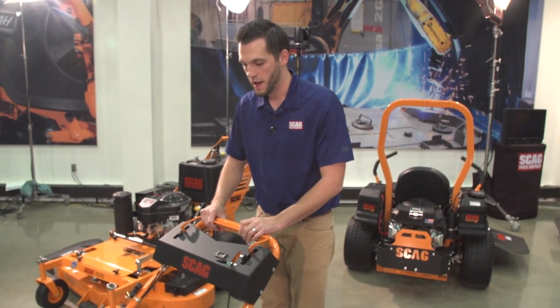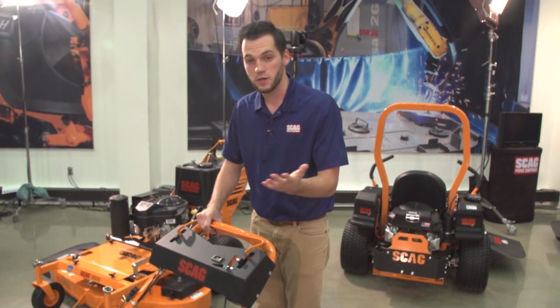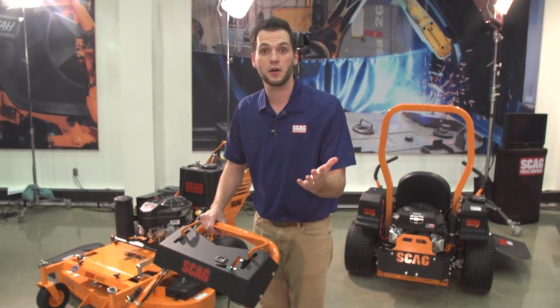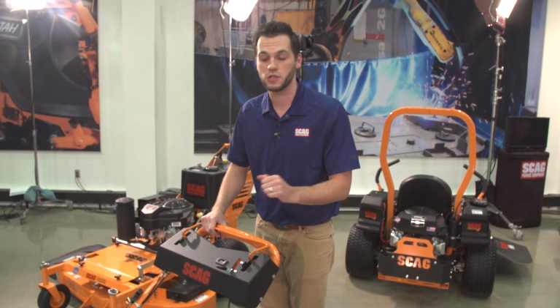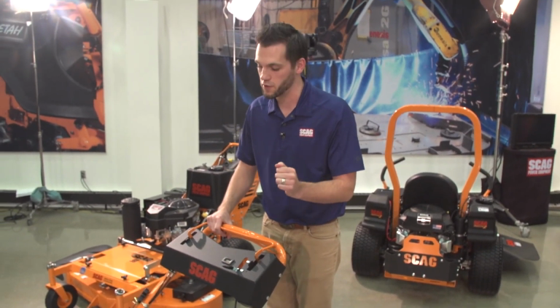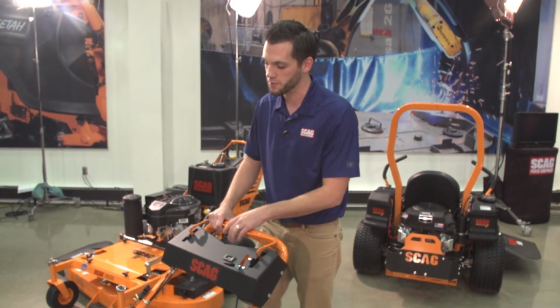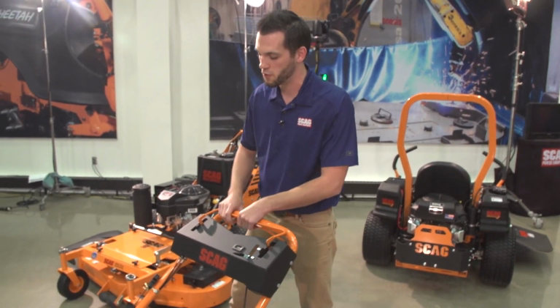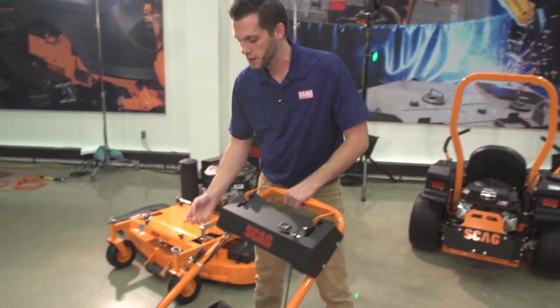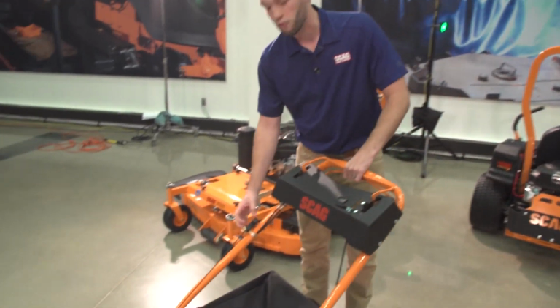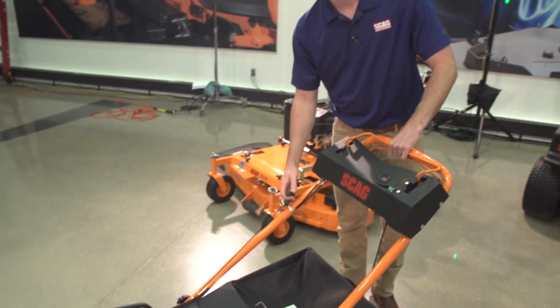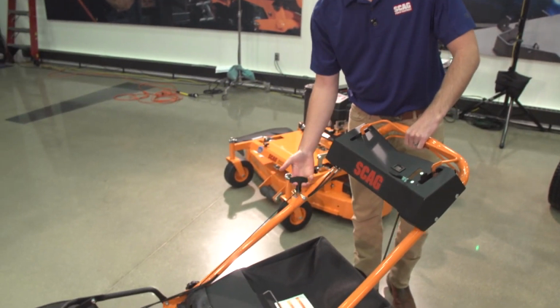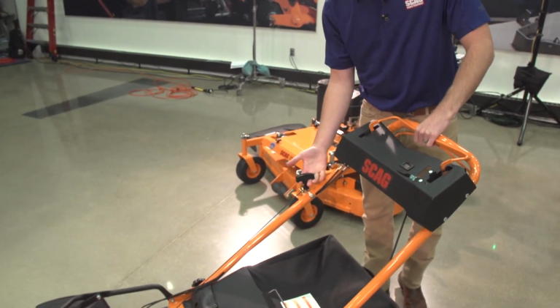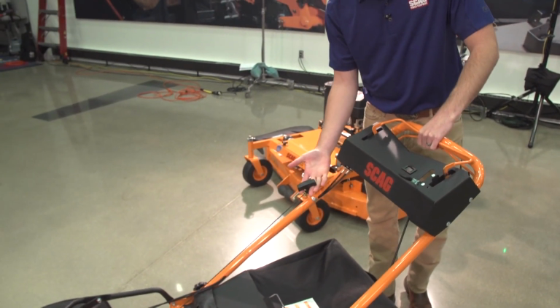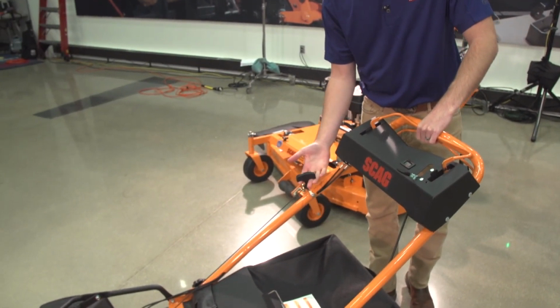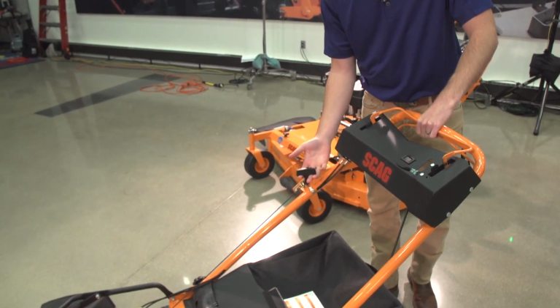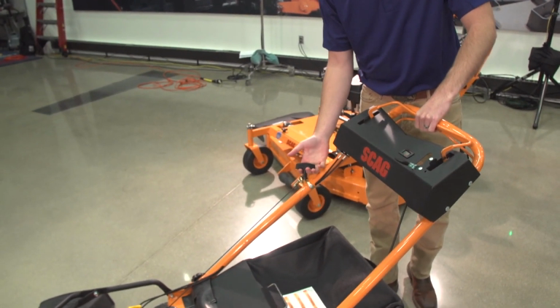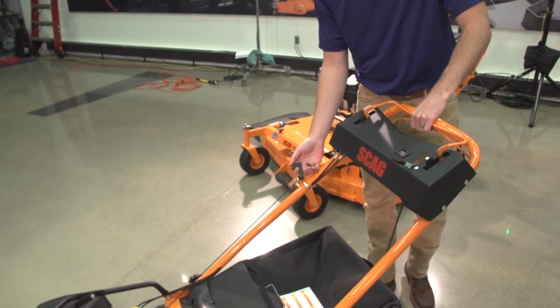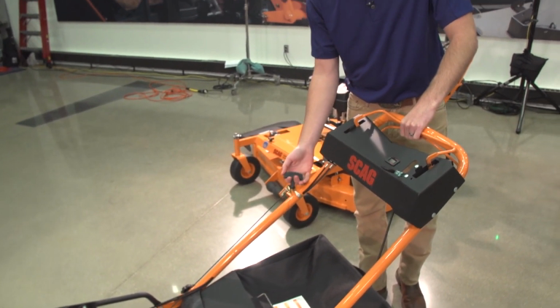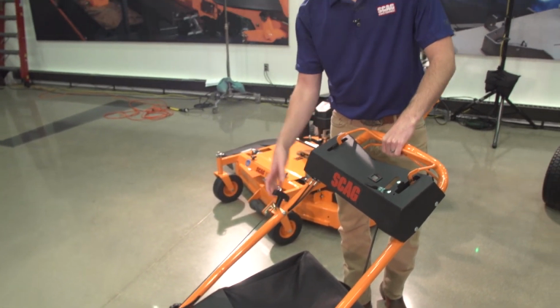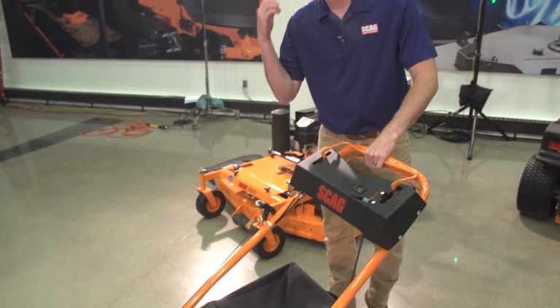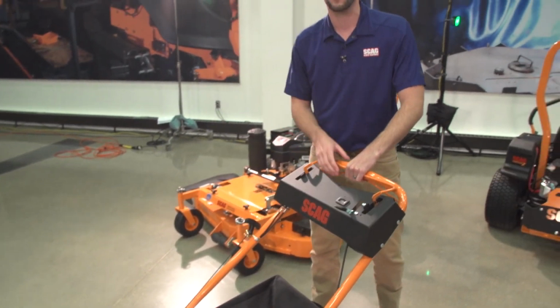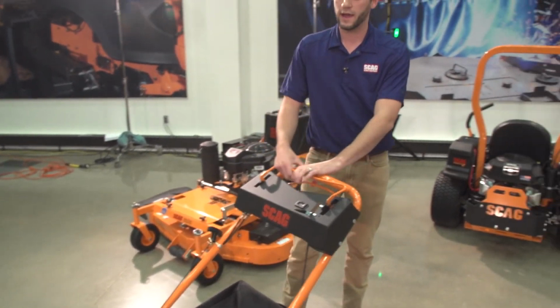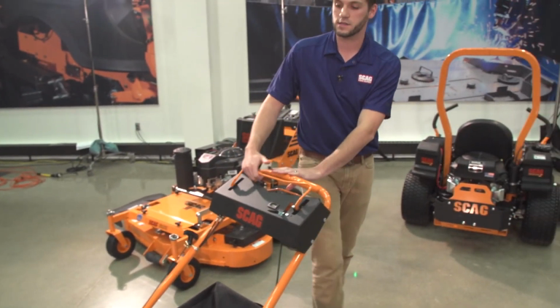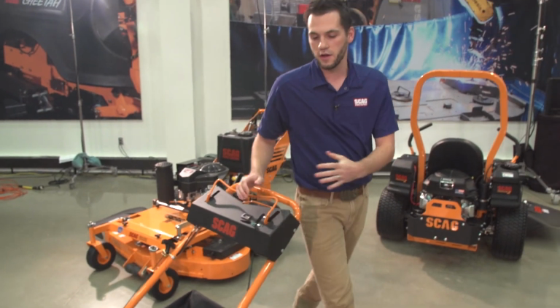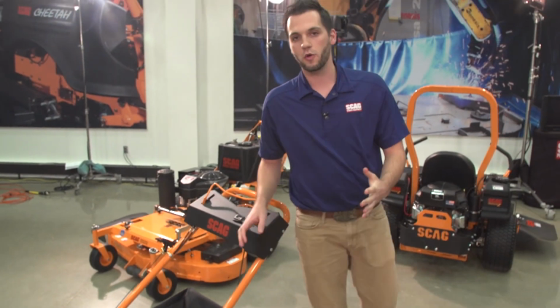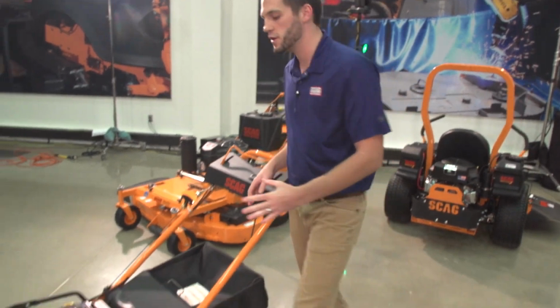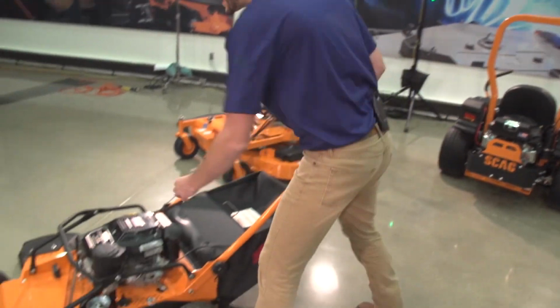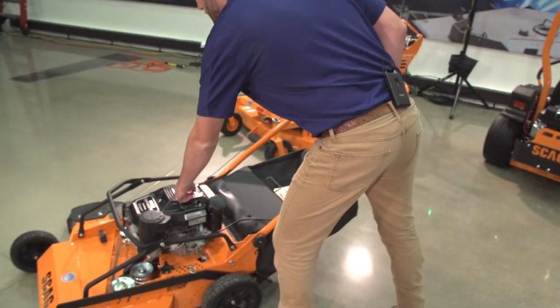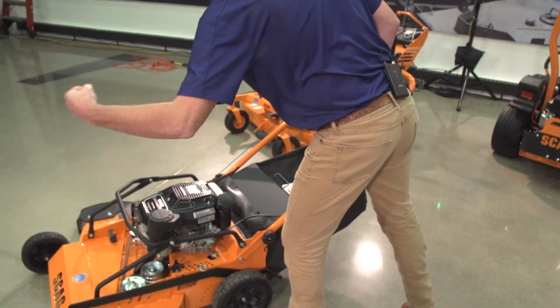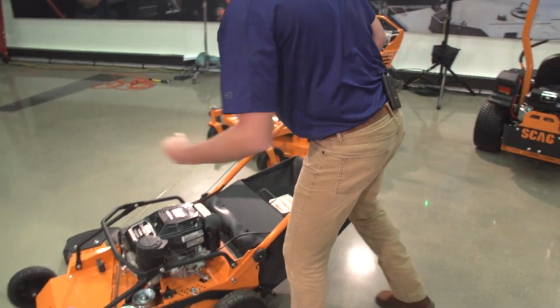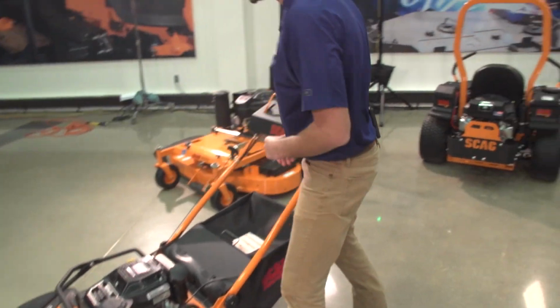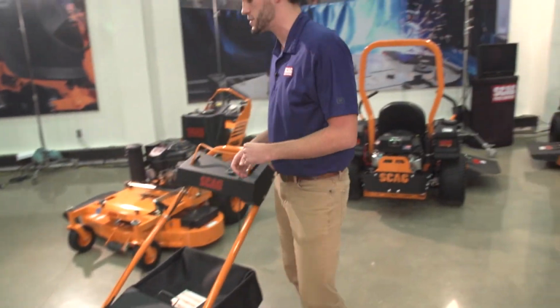Also, to start the machine — a really nice feature — the recoil start is mounted up here at the operator station. Very easy to pull and get it started. No needing to go to the side of the machine and crank it to get it started.